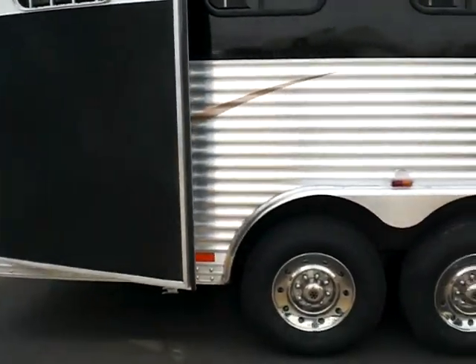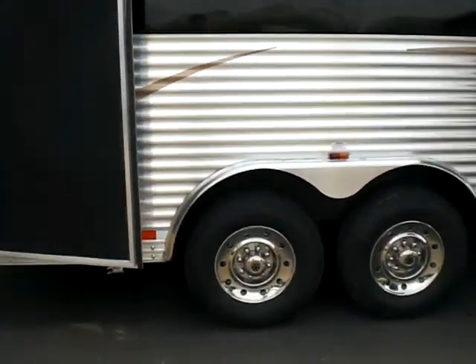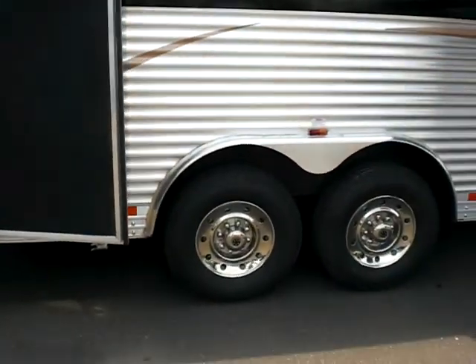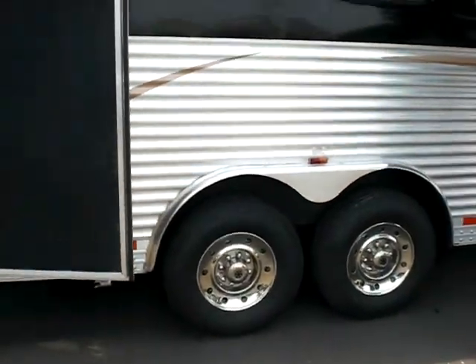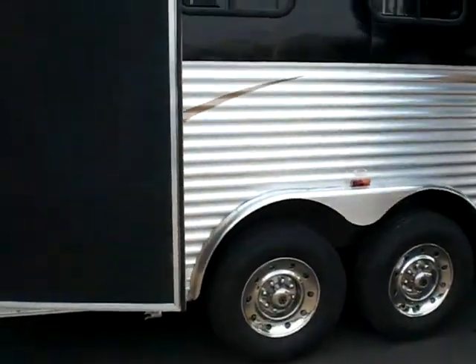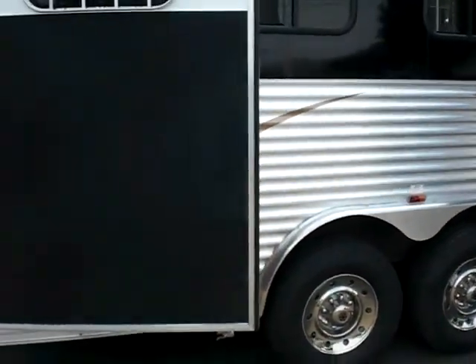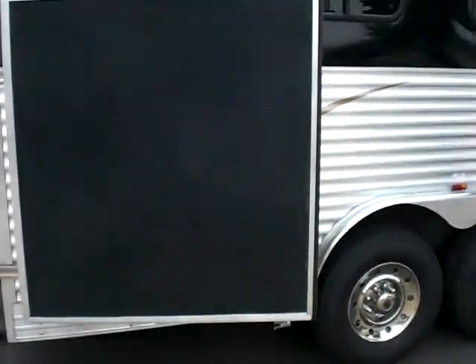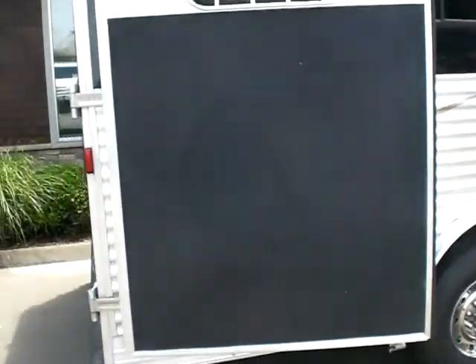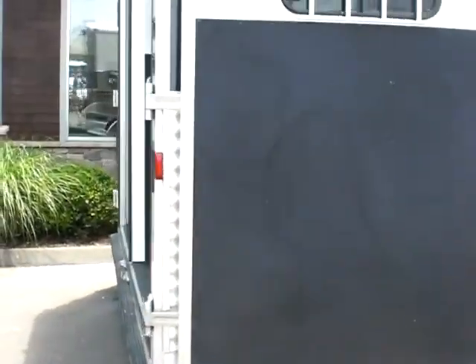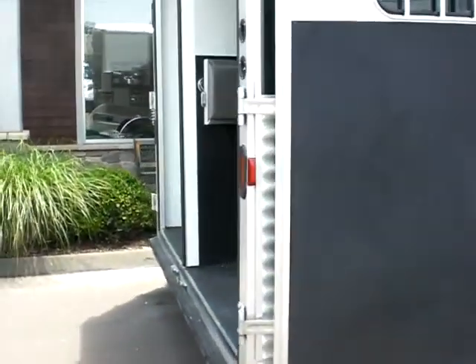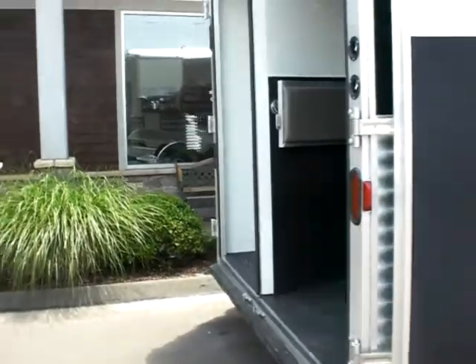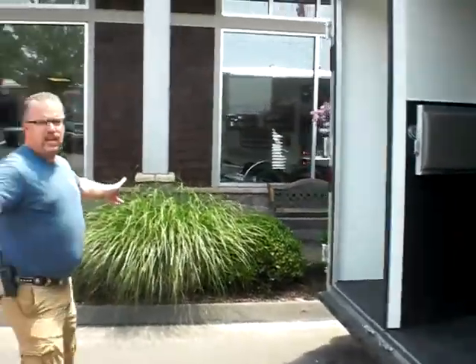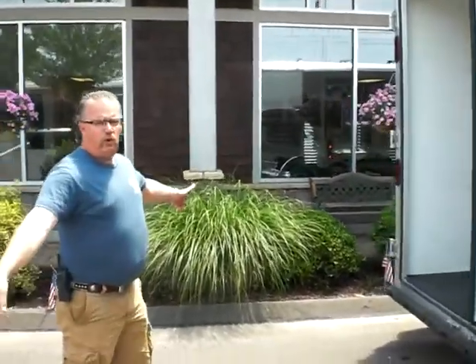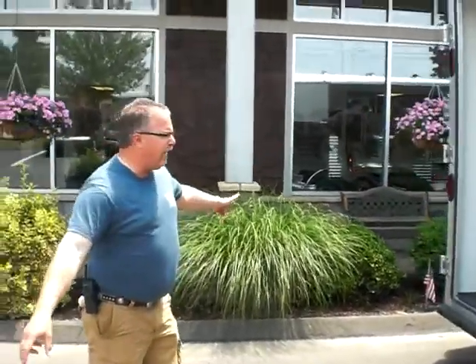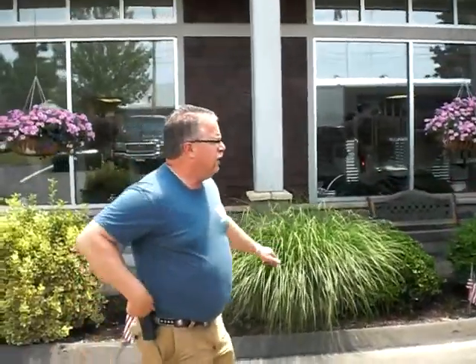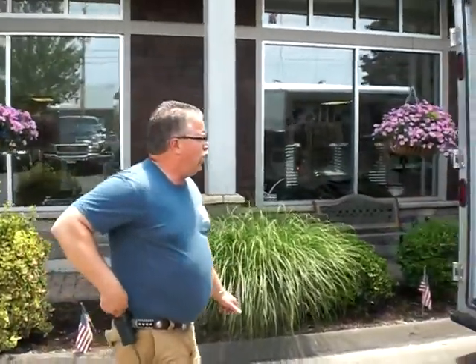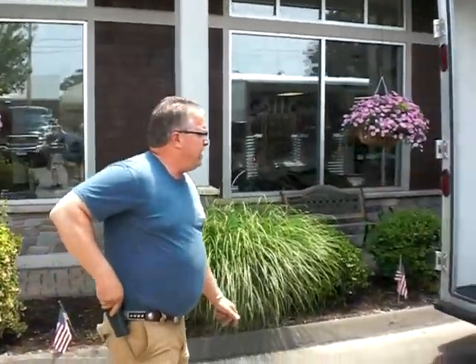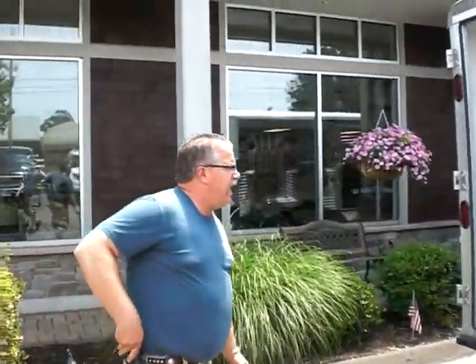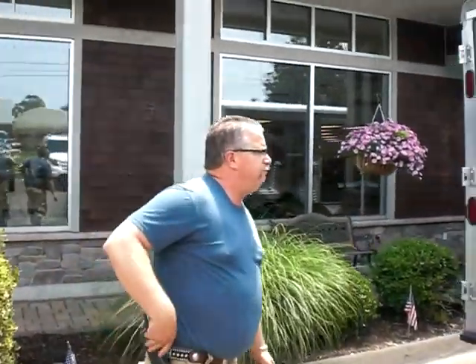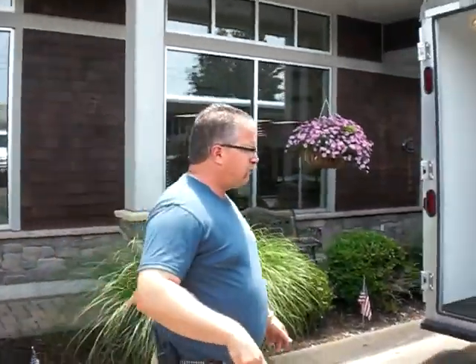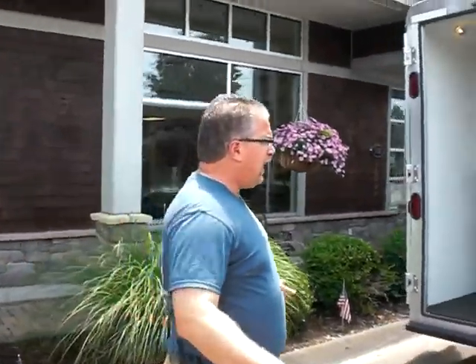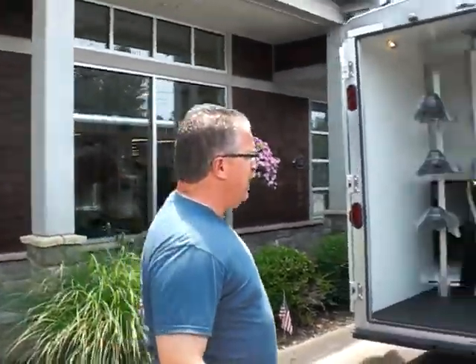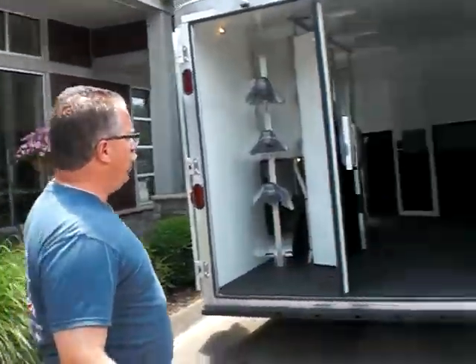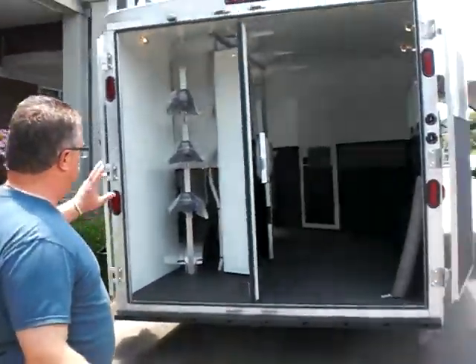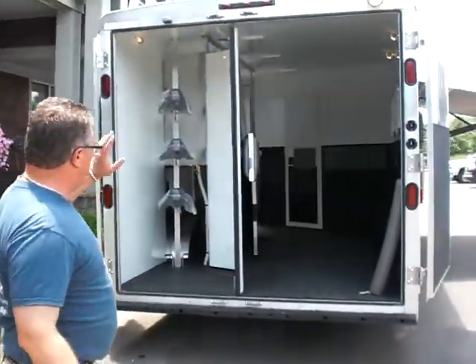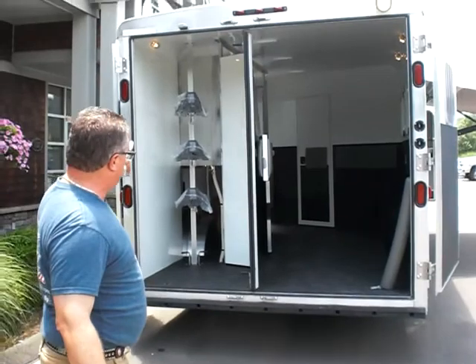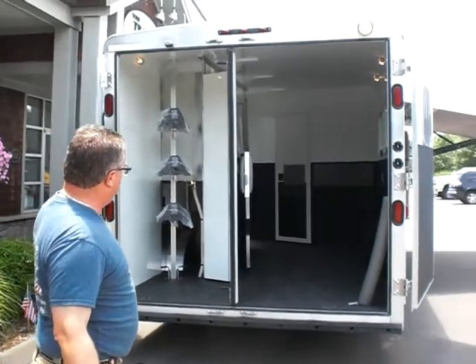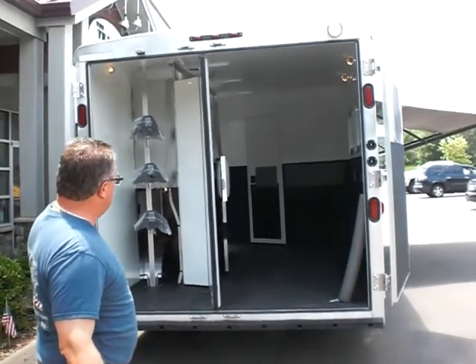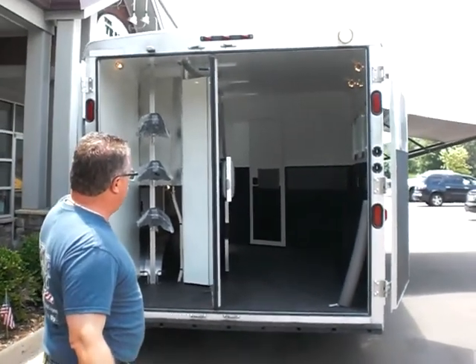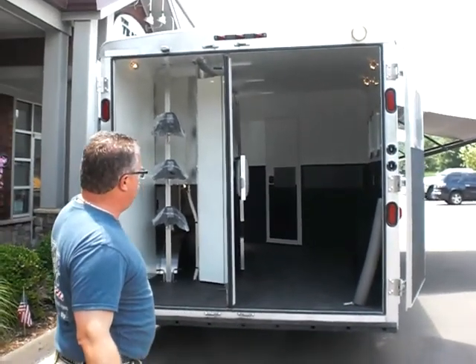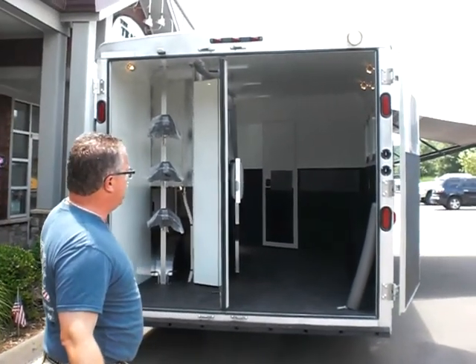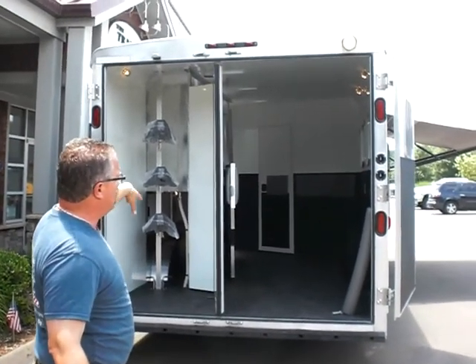16-inch tires, large horse area. This particular trailer is 8-foot wide, which gives you extra room for the mangers on the head side of the horse.